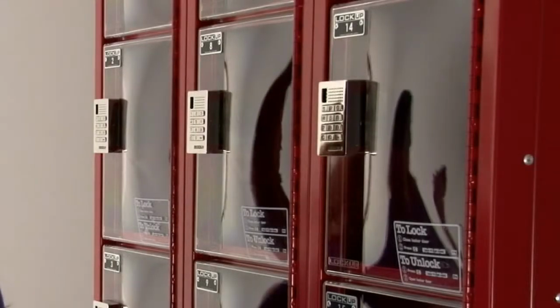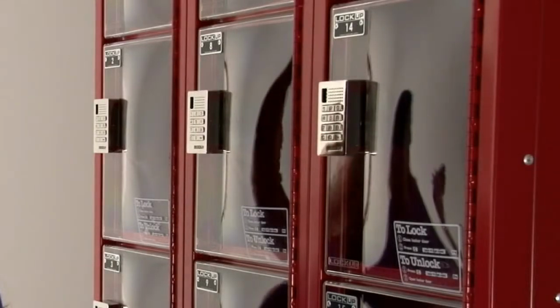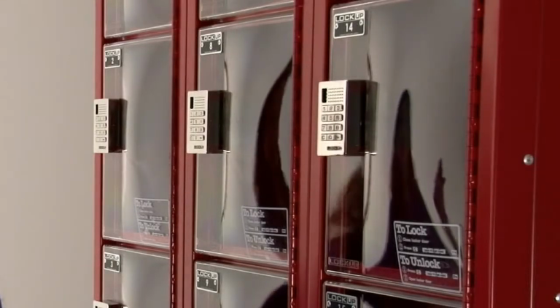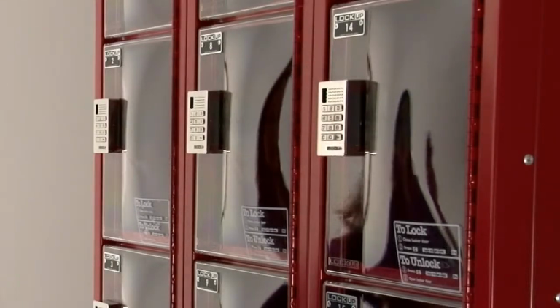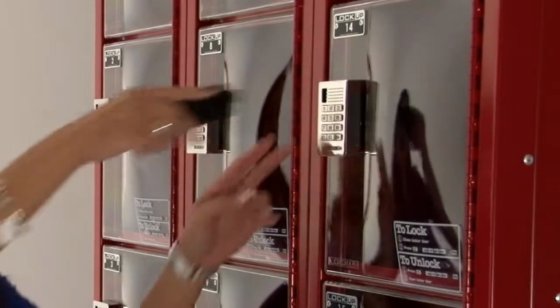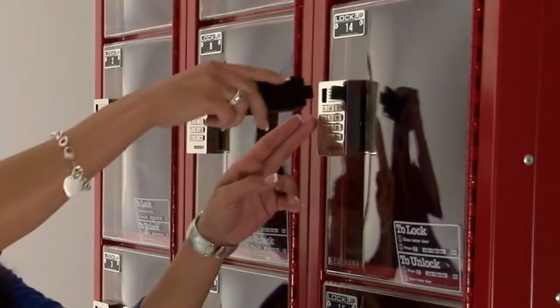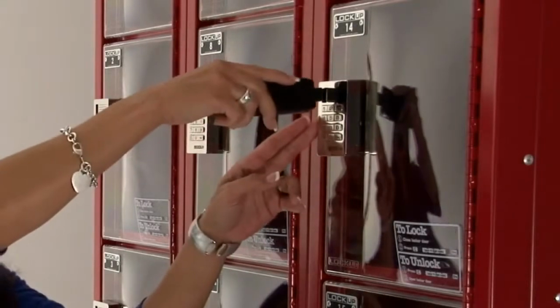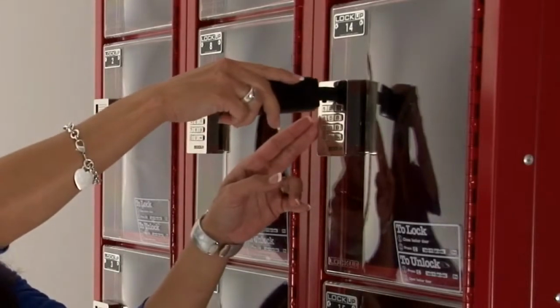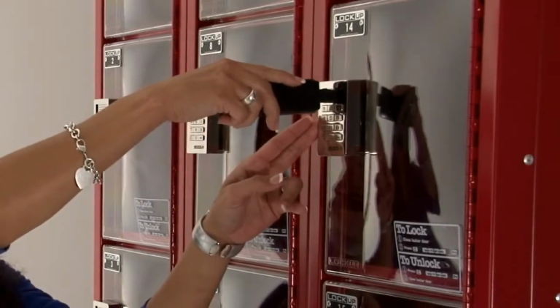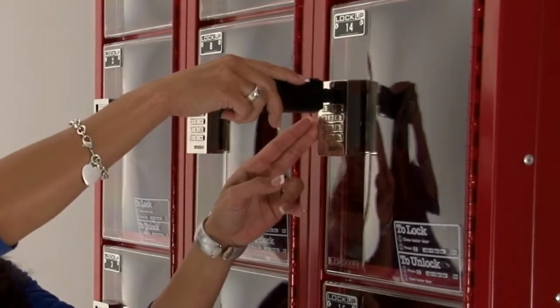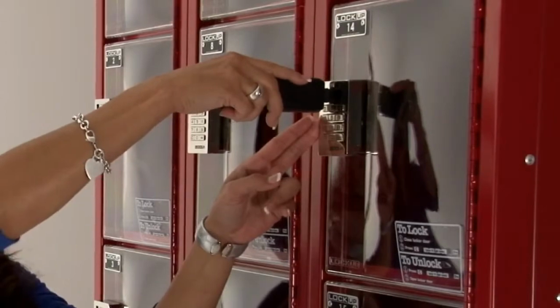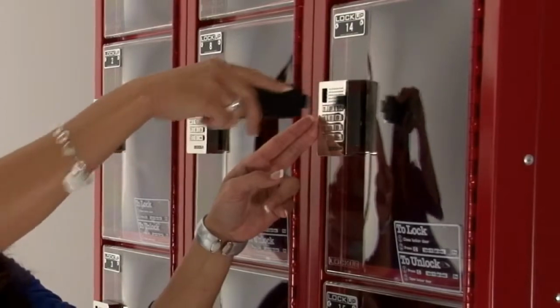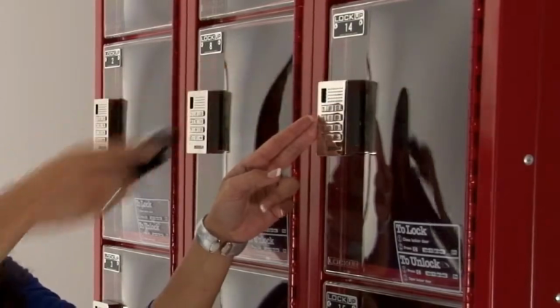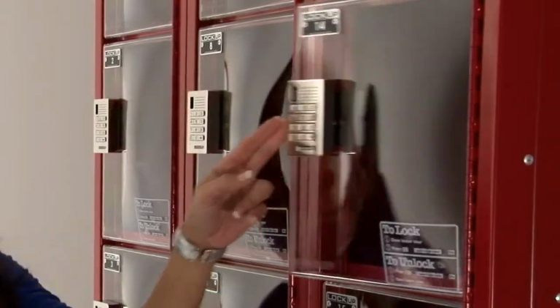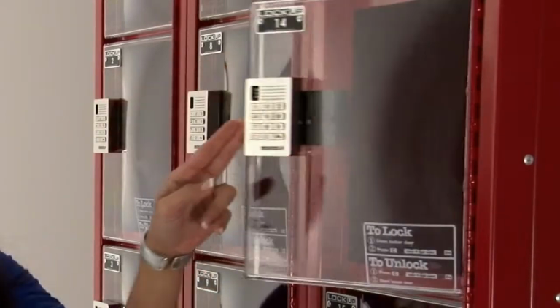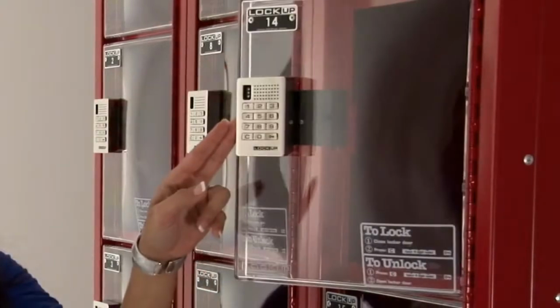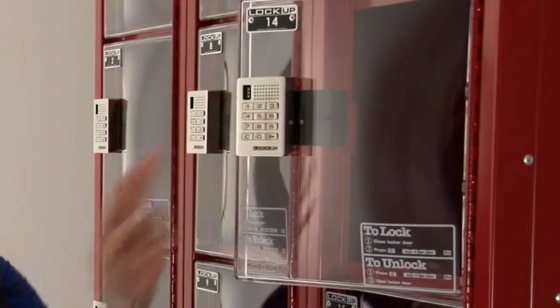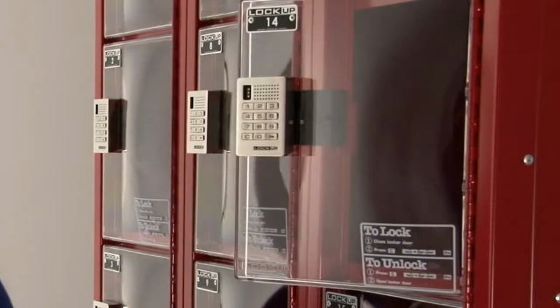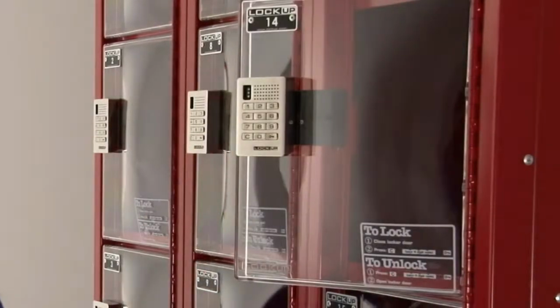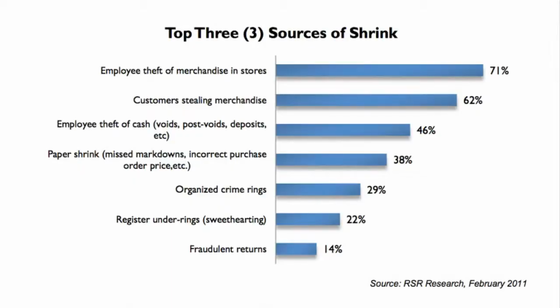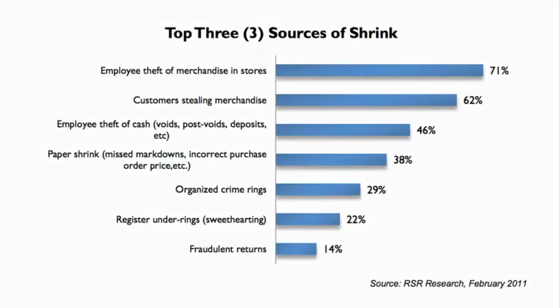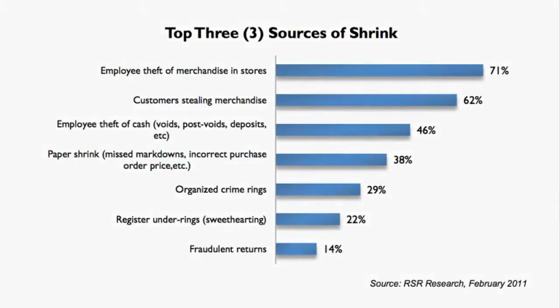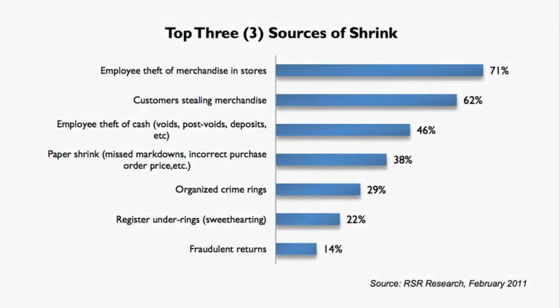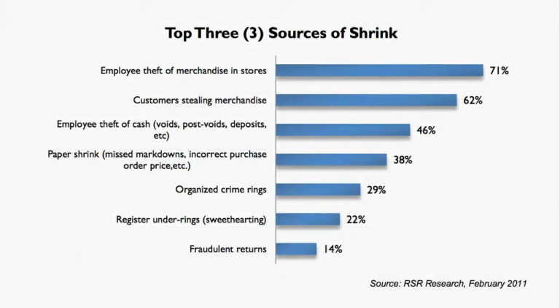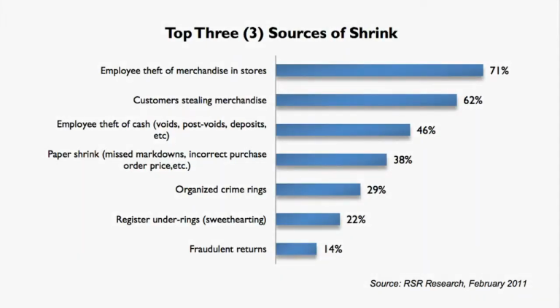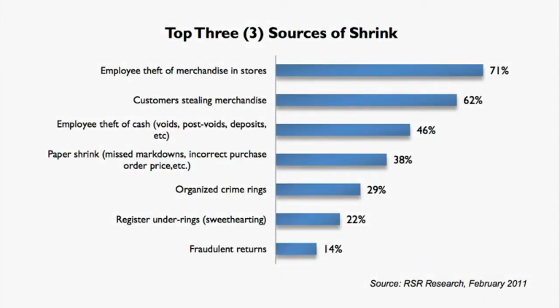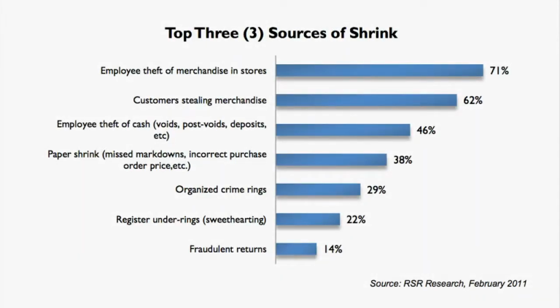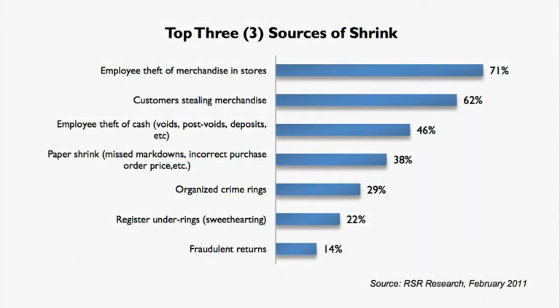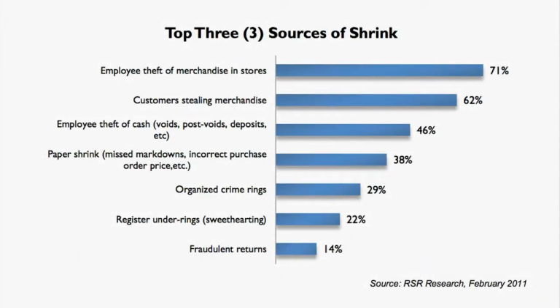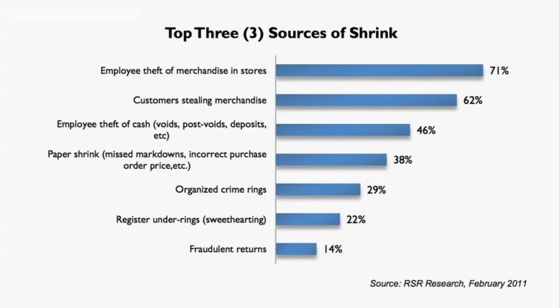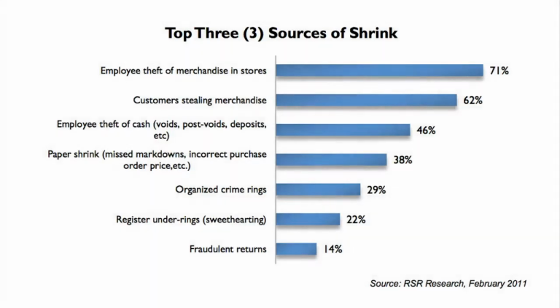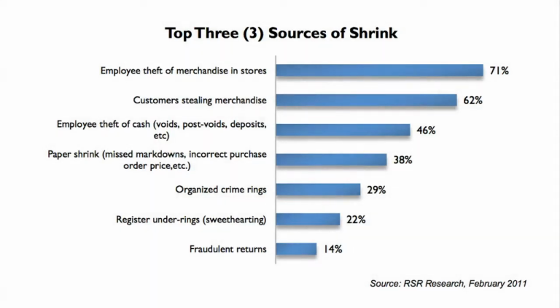With your manager flex key, it makes it possible to audit any locker at any time, reducing retail shrink, which cost U.S. retailers over $39 billion in 2010.